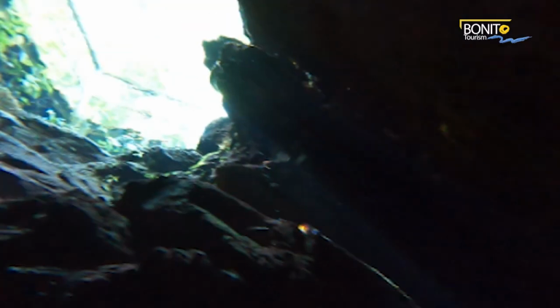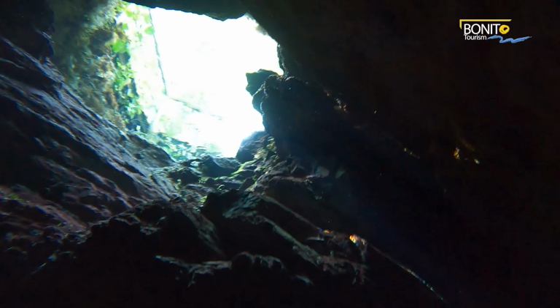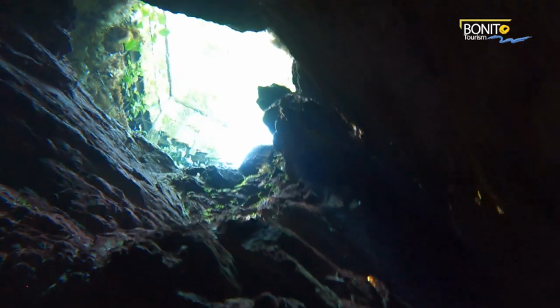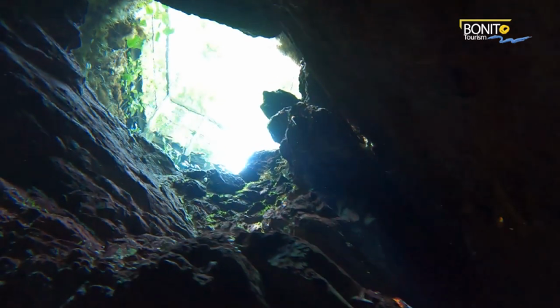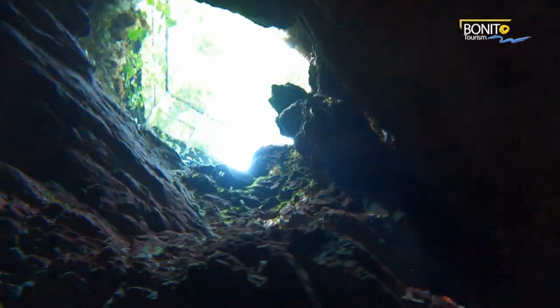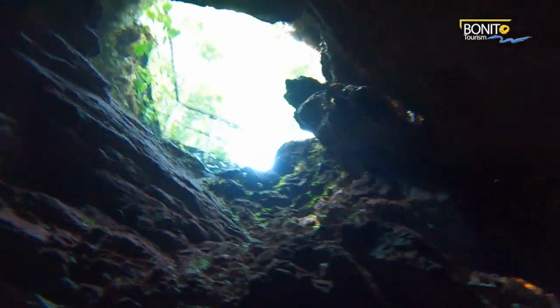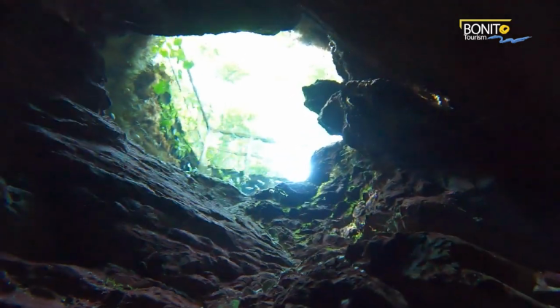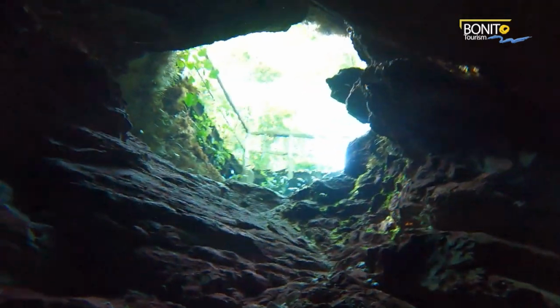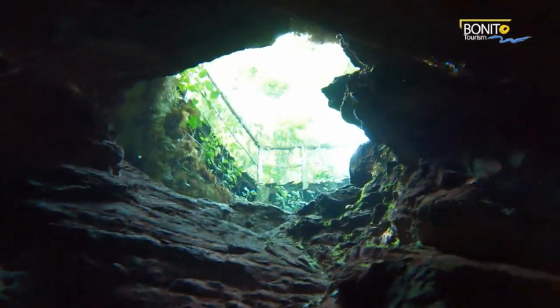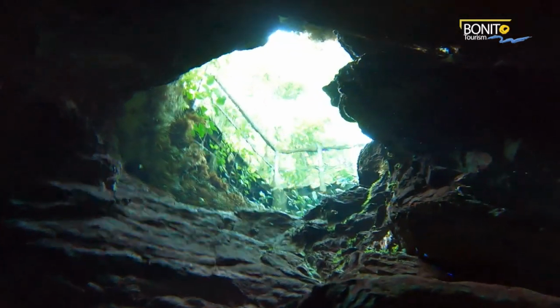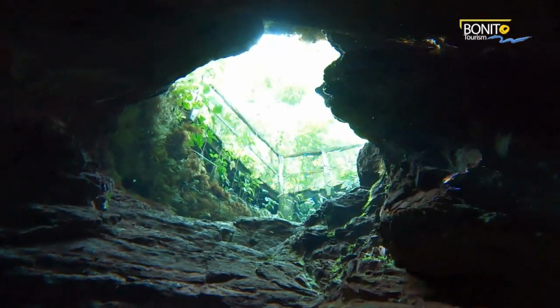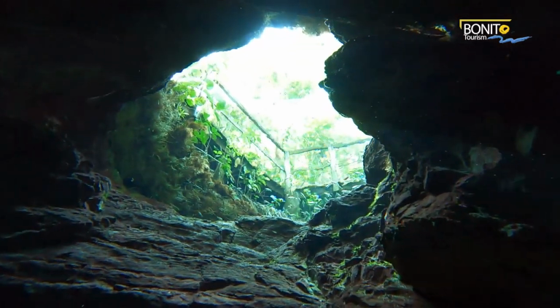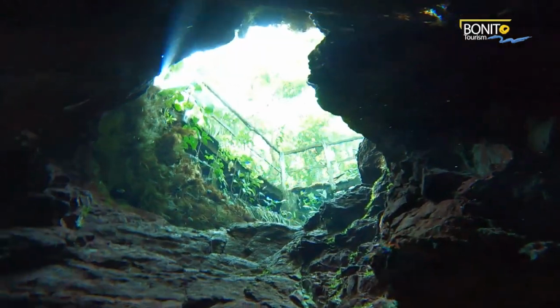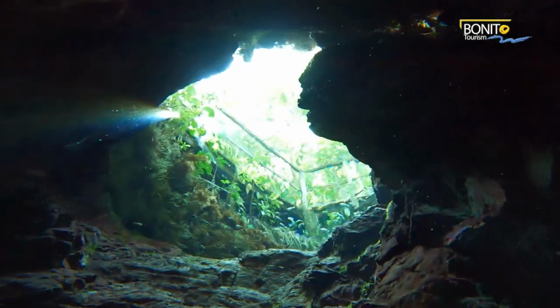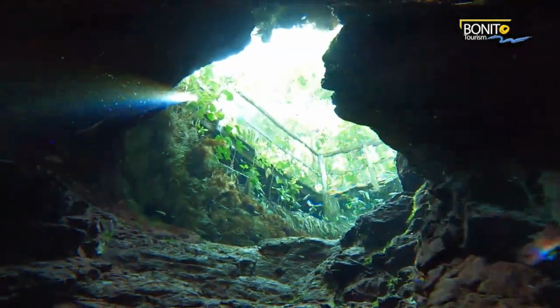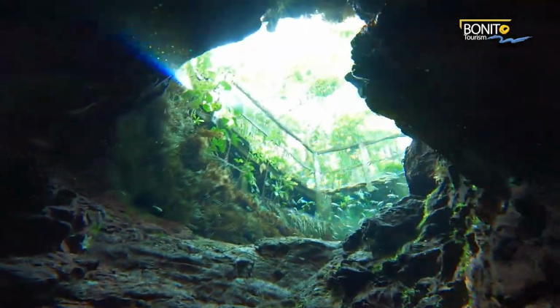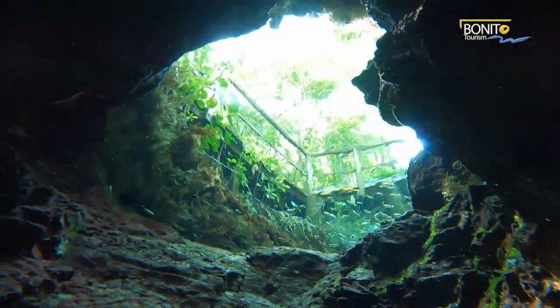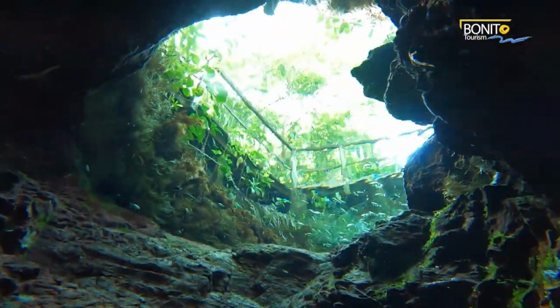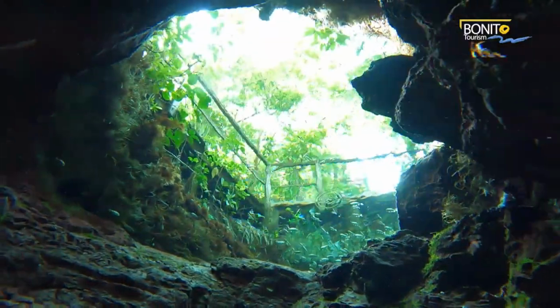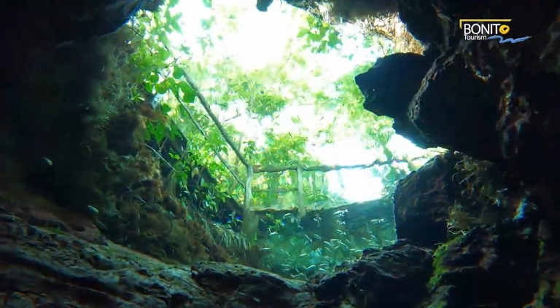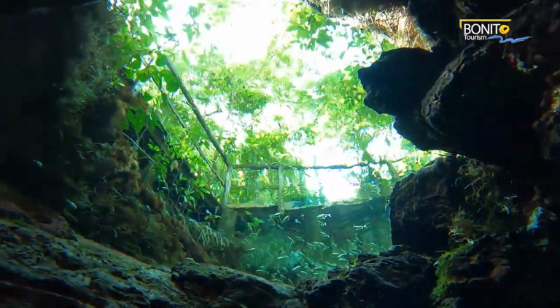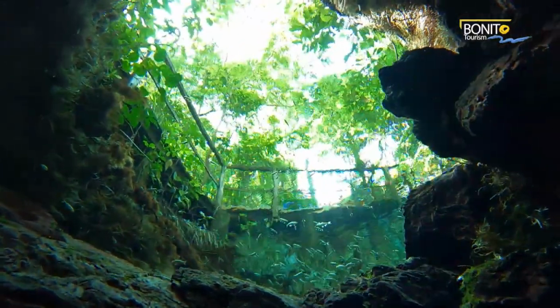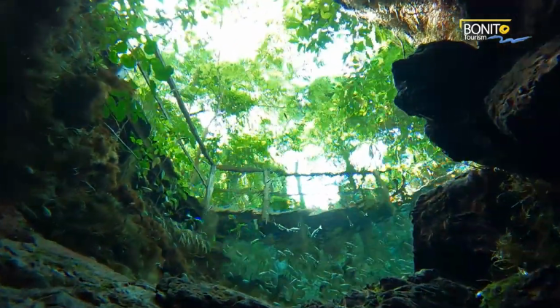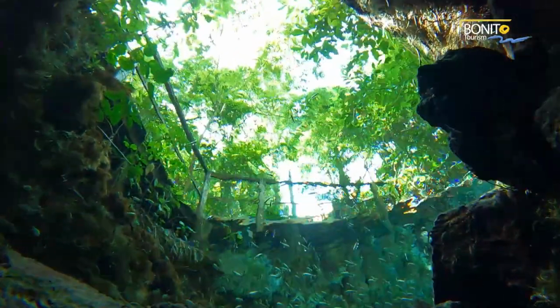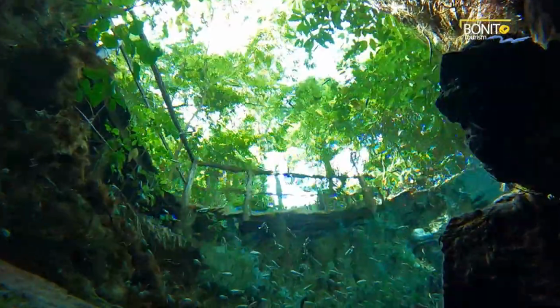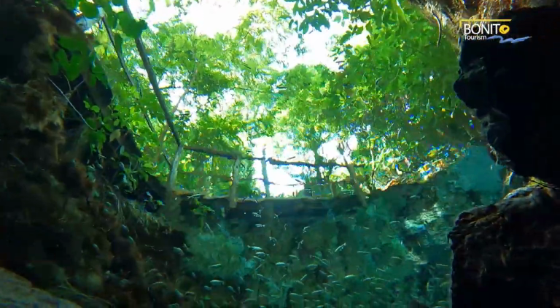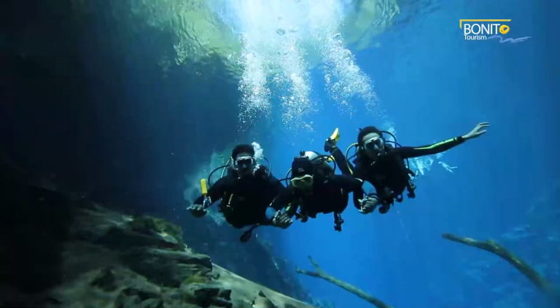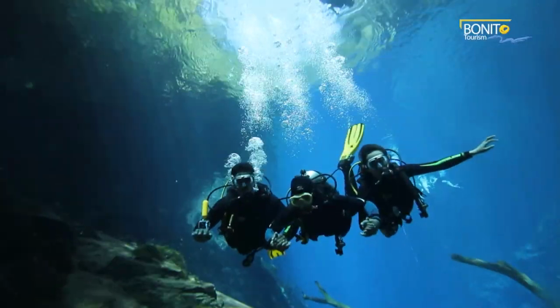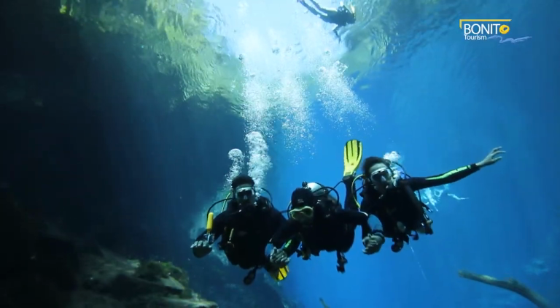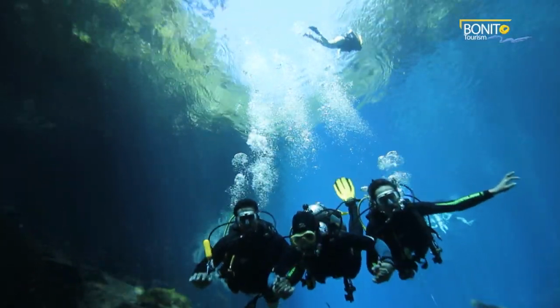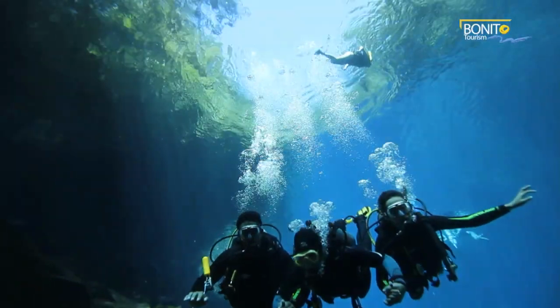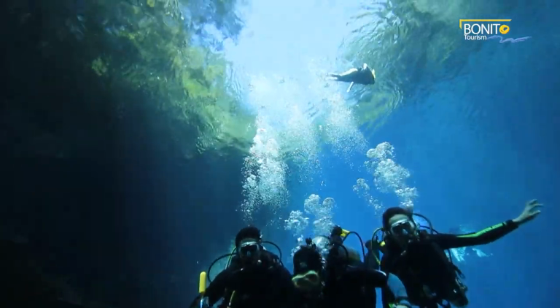Looking up through the clear water to the surface feels like being in outer space, looking at the Earth from a totally different perspective. Beholding the beauty of the Earth and appreciating it from this new perspective is one of the best features of ecotourism in Bonito.